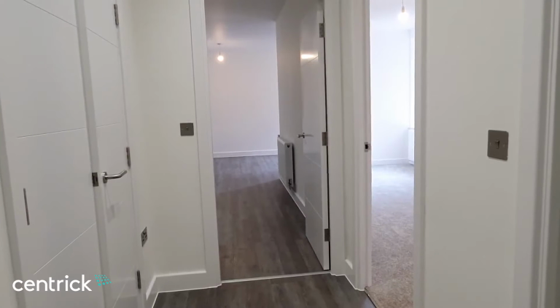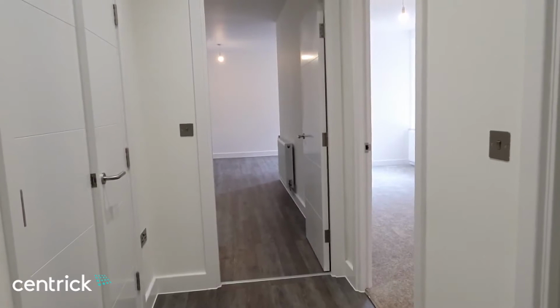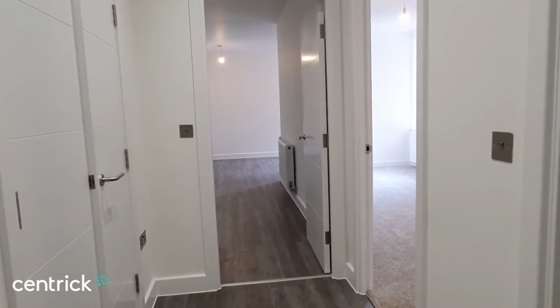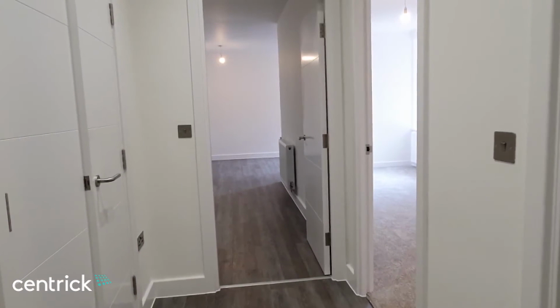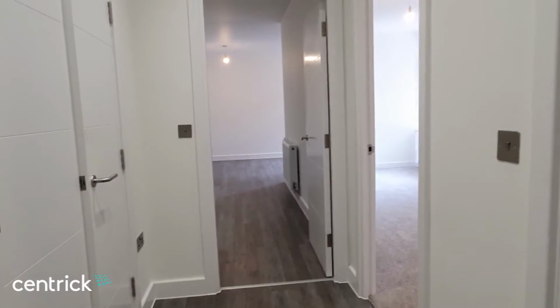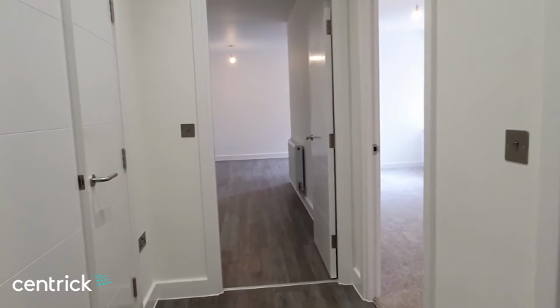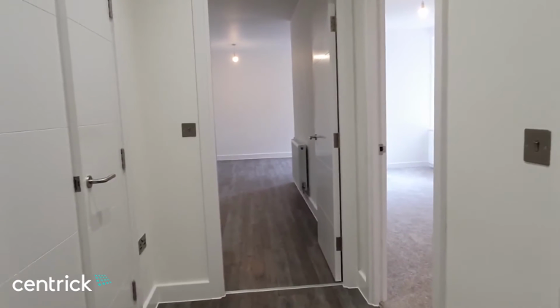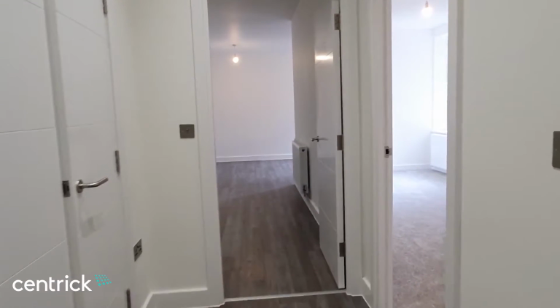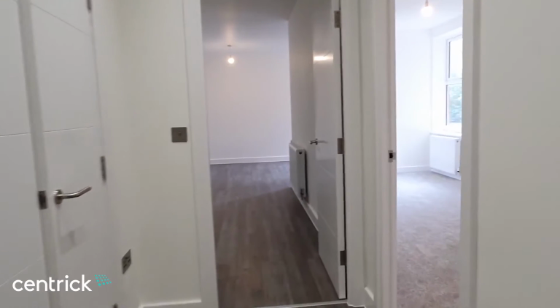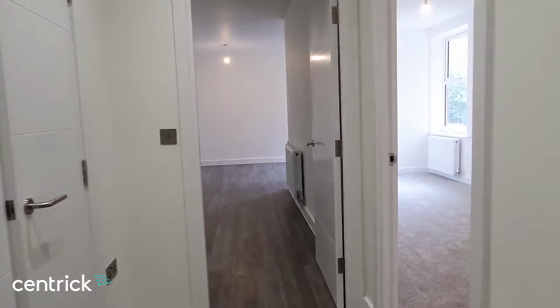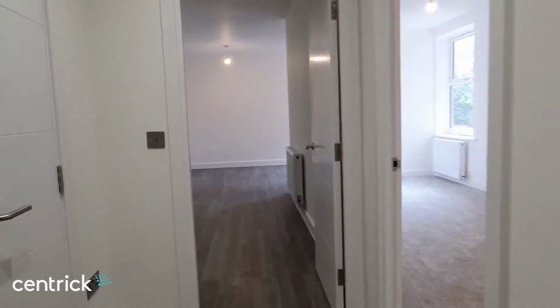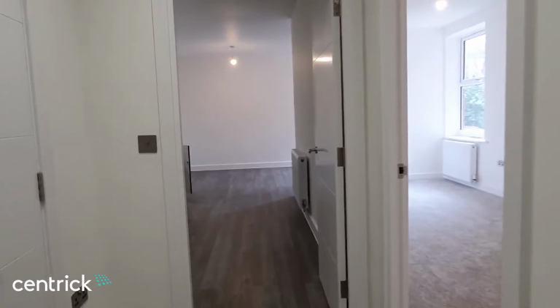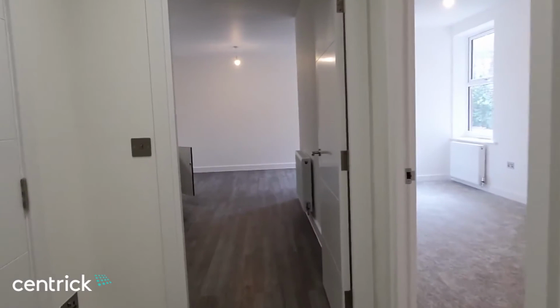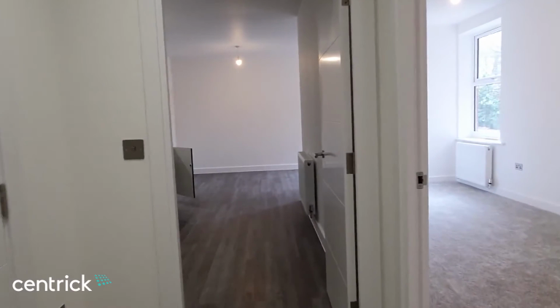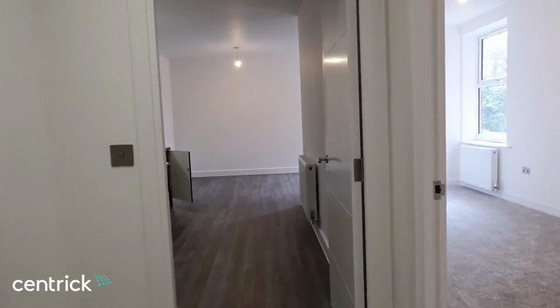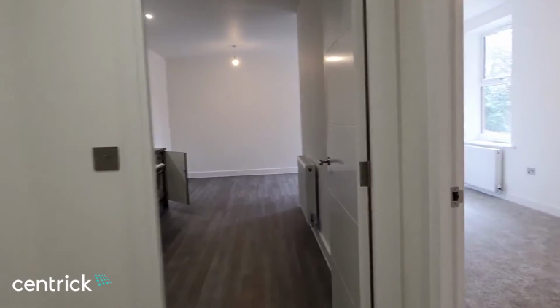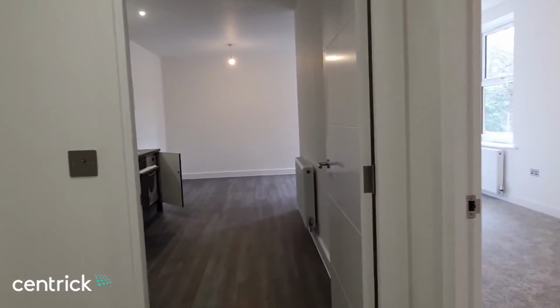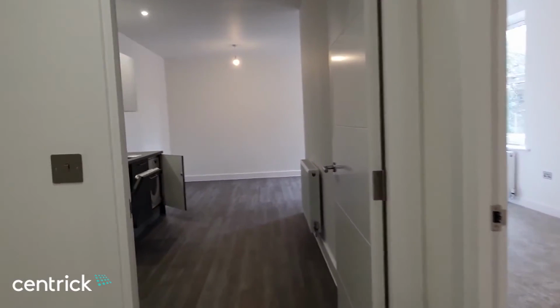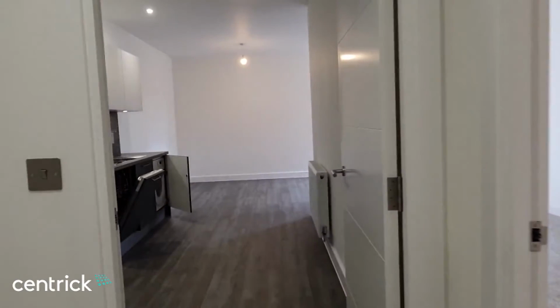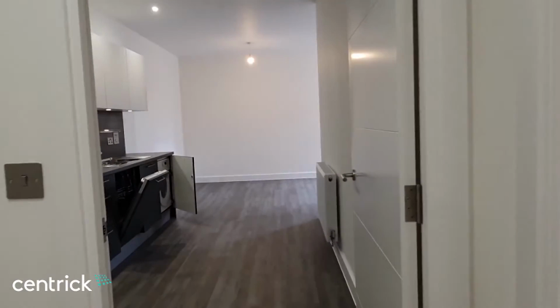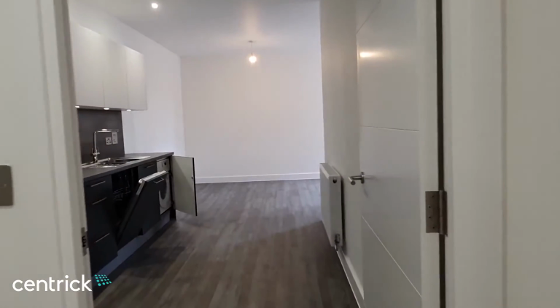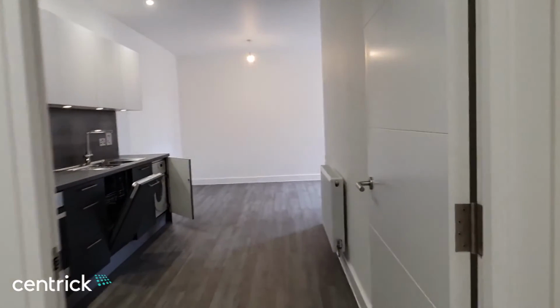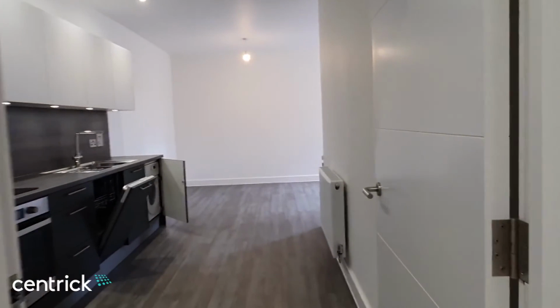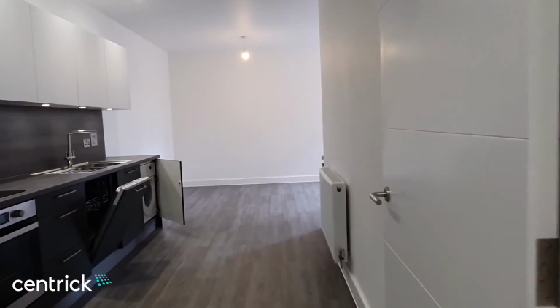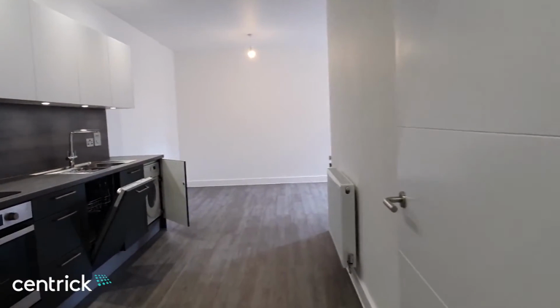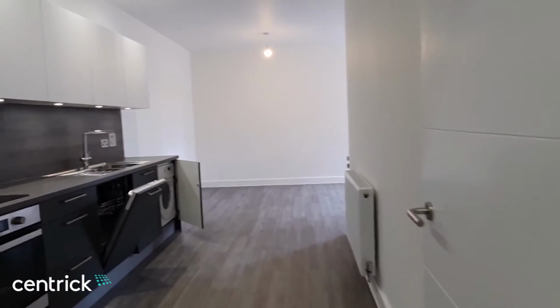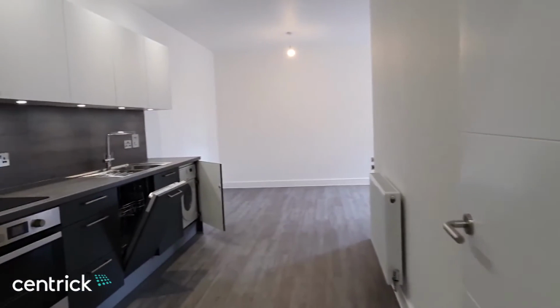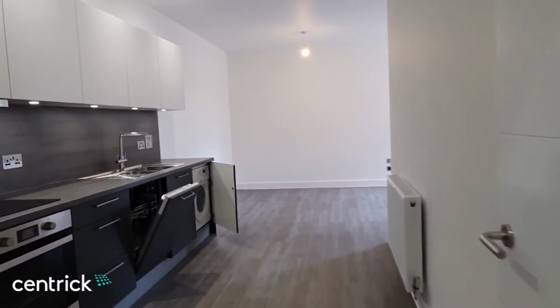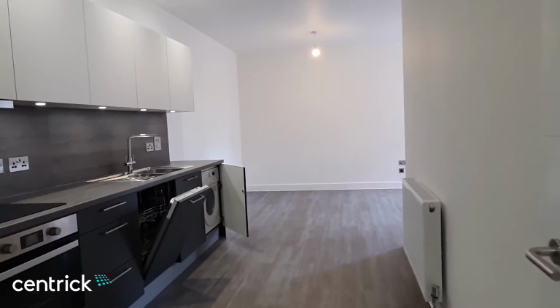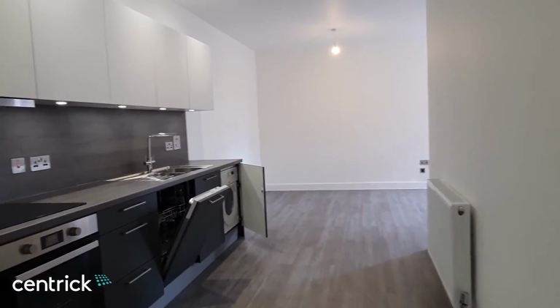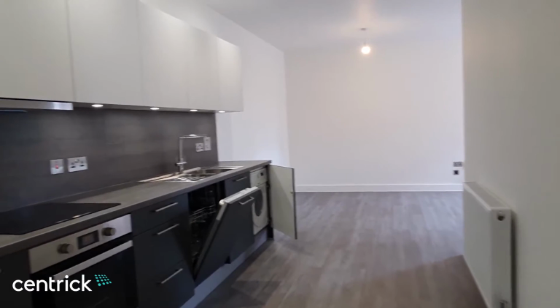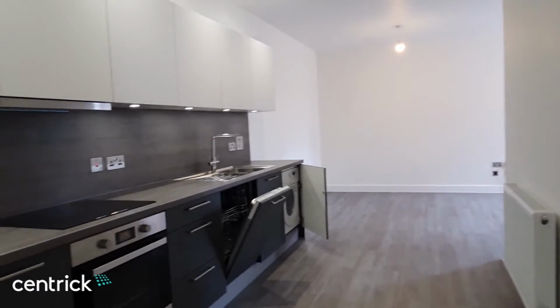Hi, I'm Gary from Centric in Solihull and welcome to this brand new one bedroom ground floor apartment located at Prince's Gate in the heart of Solihull.